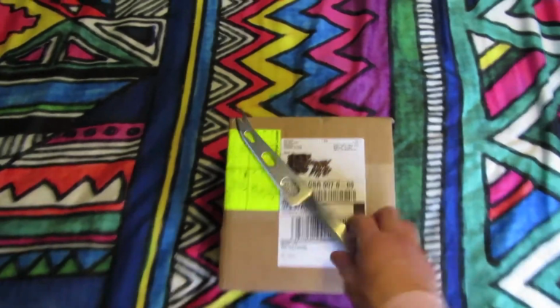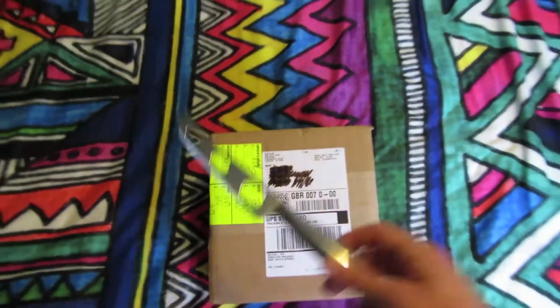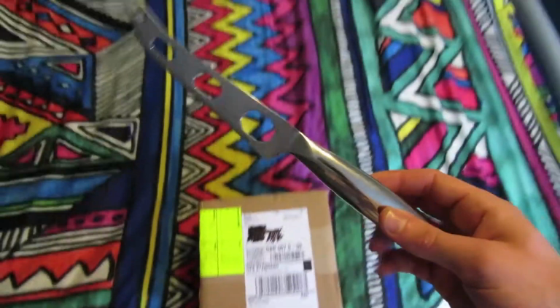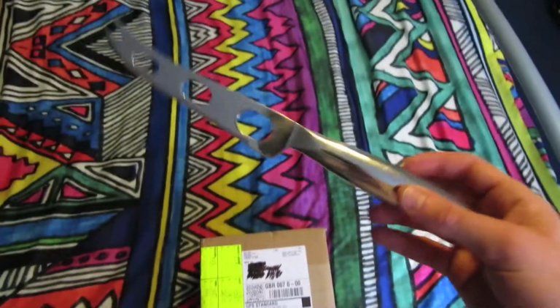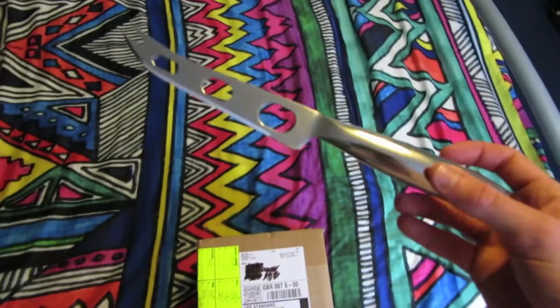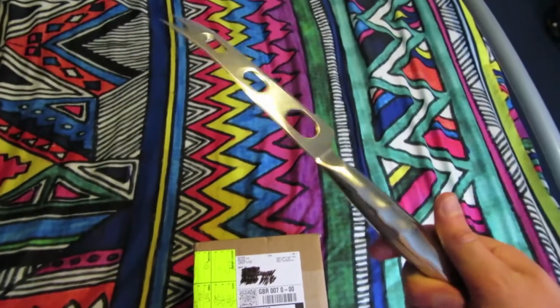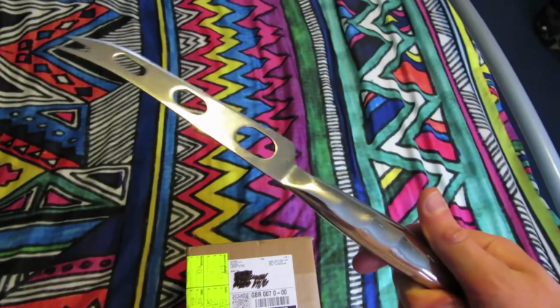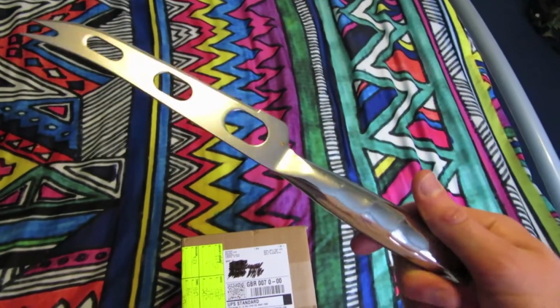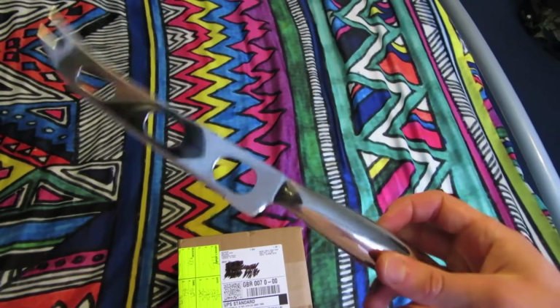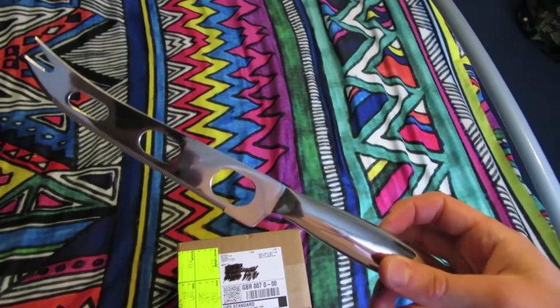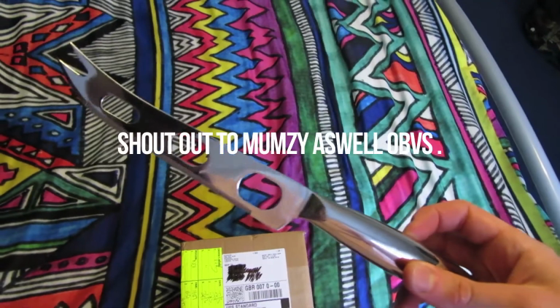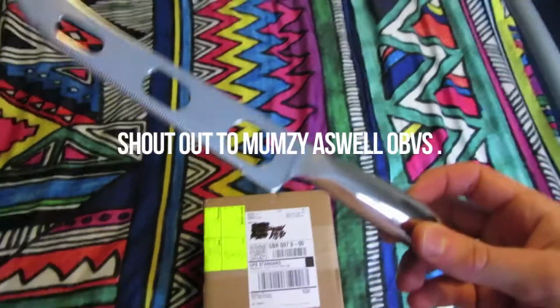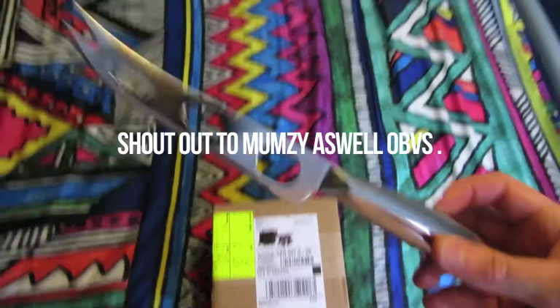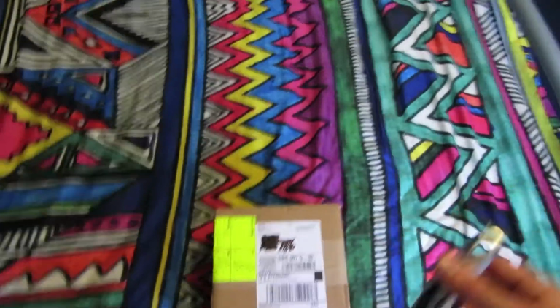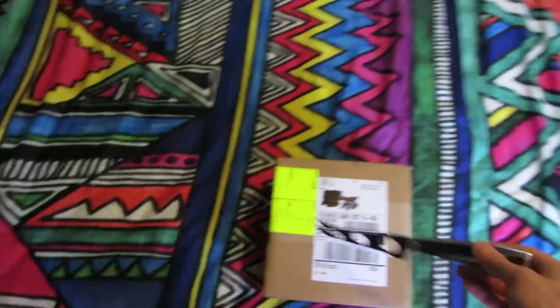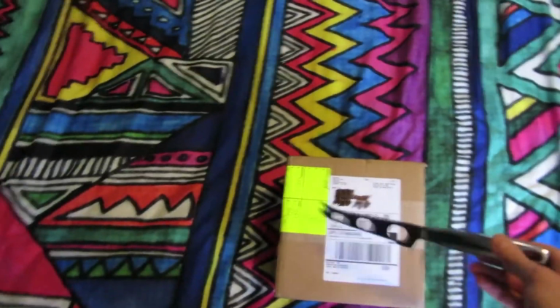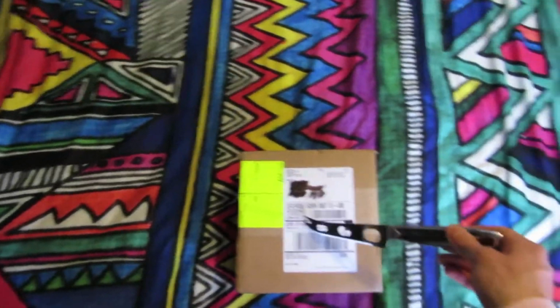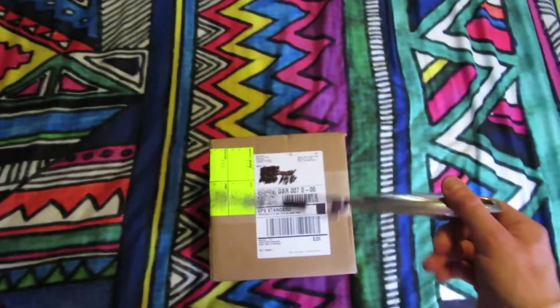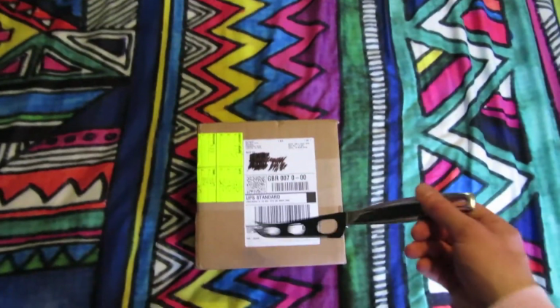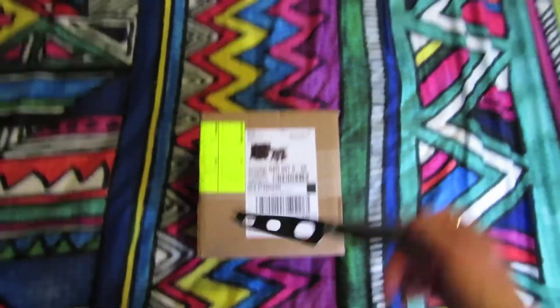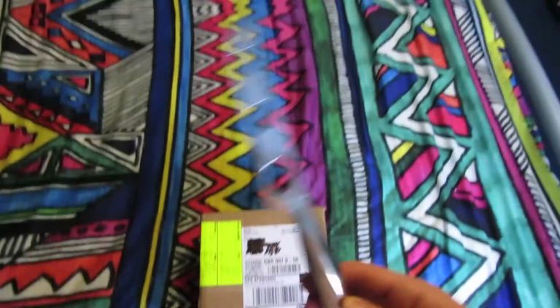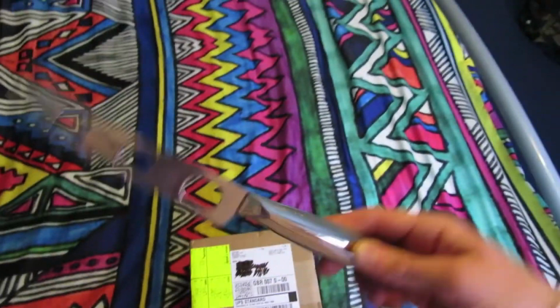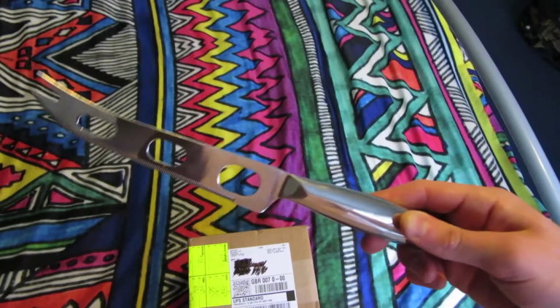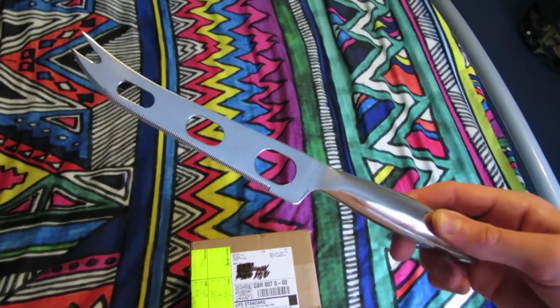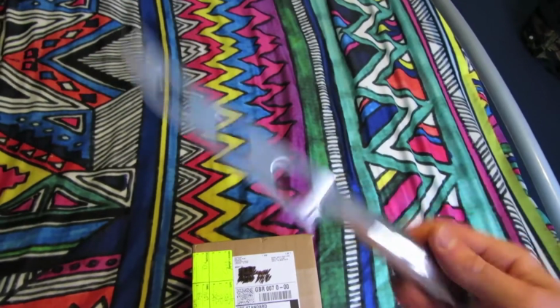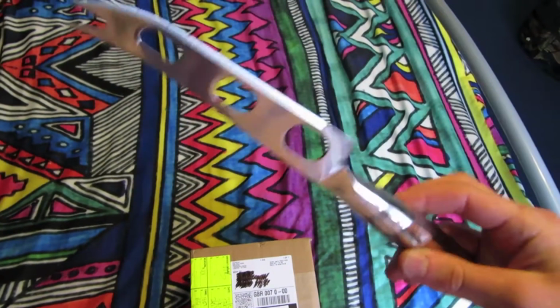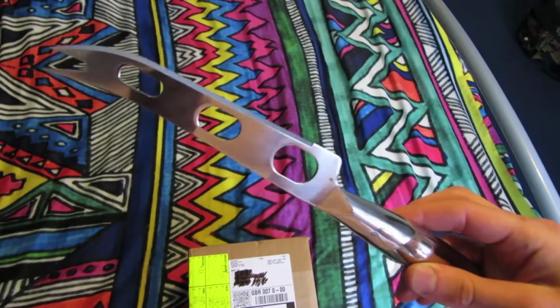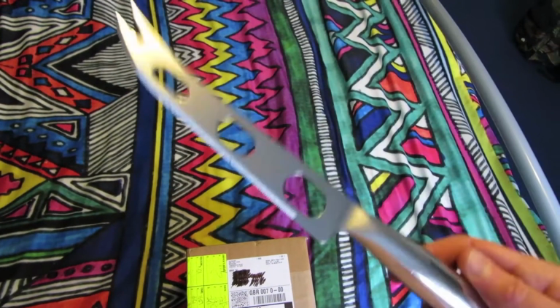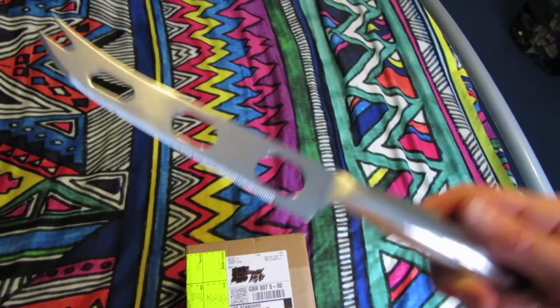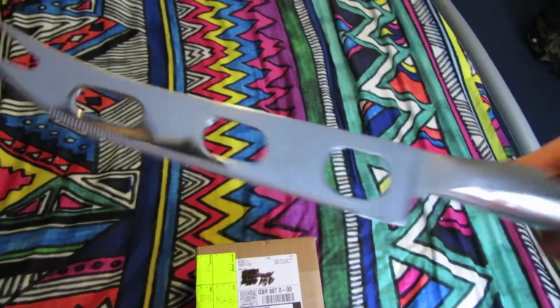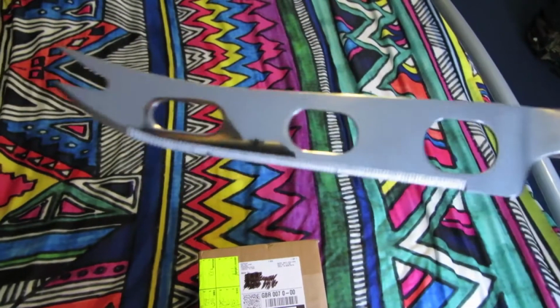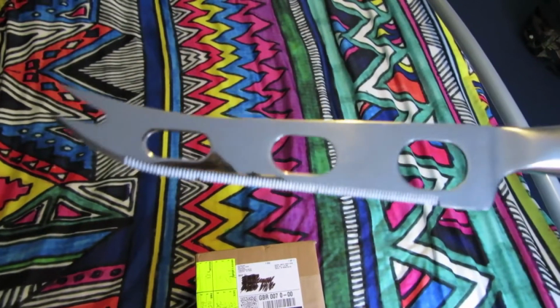Also, shout out to this new cheese knife. I think my mum got it, but to be honest, it's going to be far better used for a Supreme unboxing rather than cheese. I just like the holes in it. It looks like a piece of cheese itself, kind of. You should do like a side-by-side comparison.